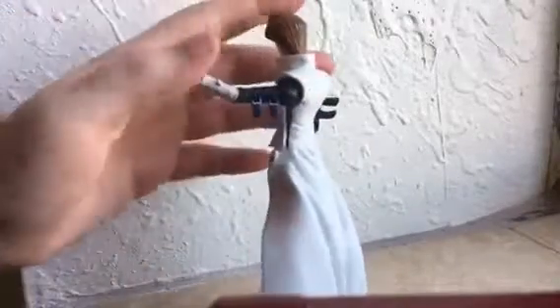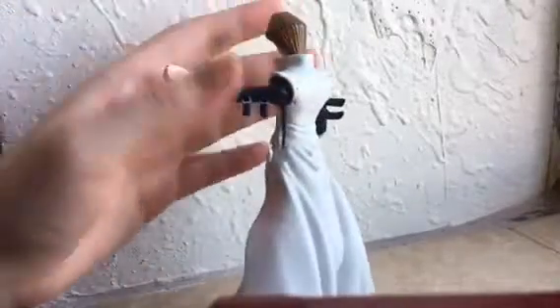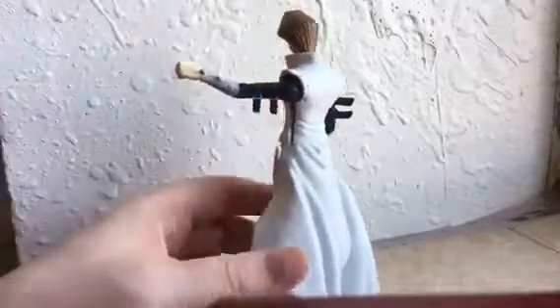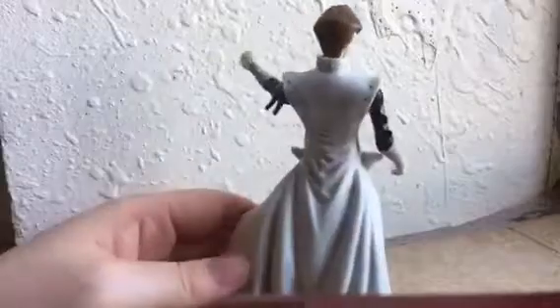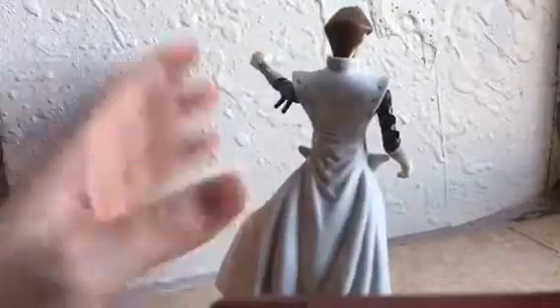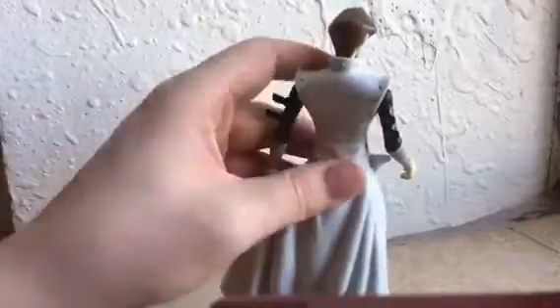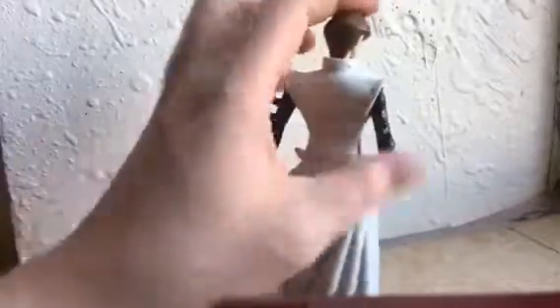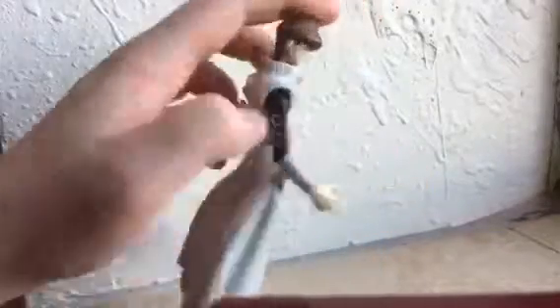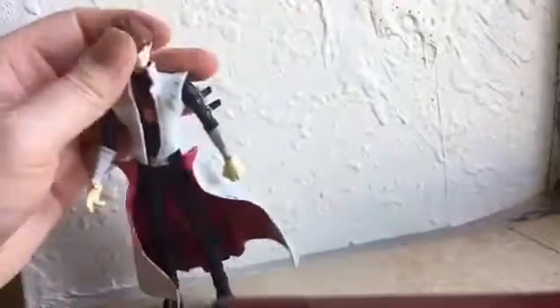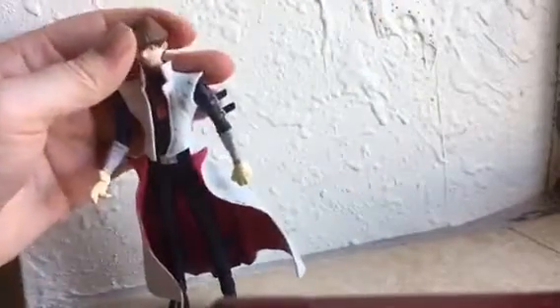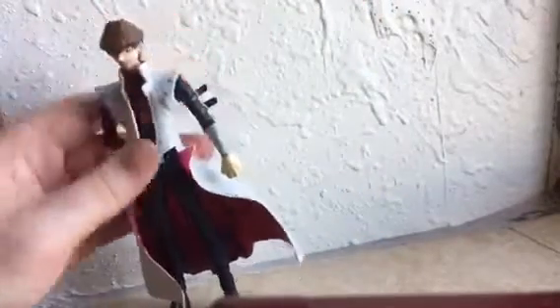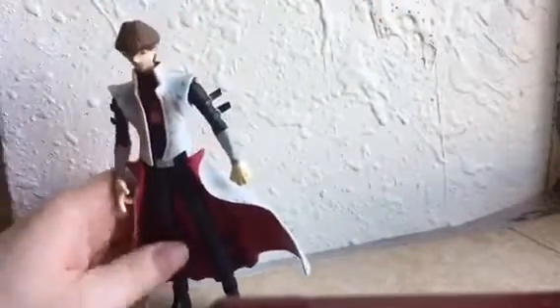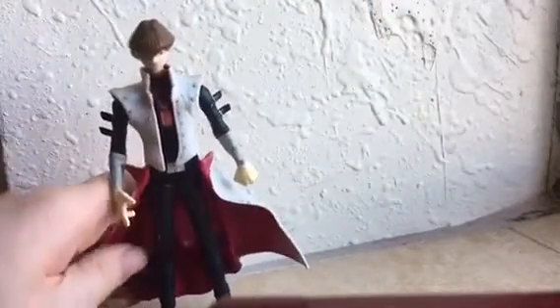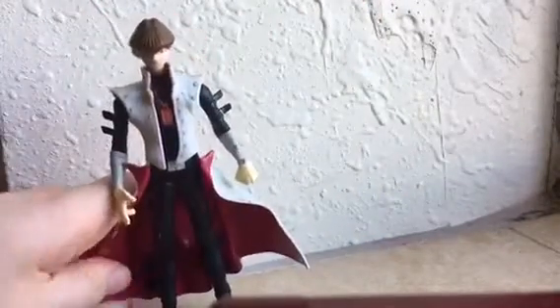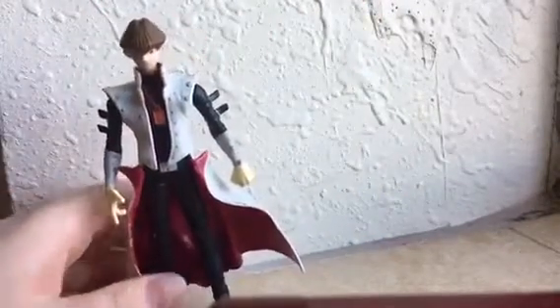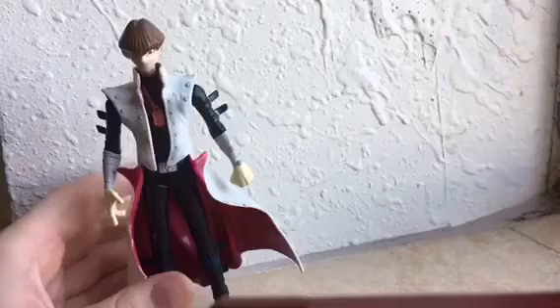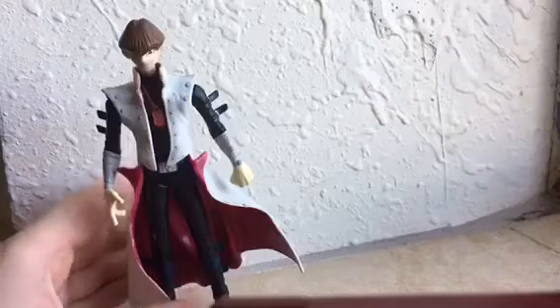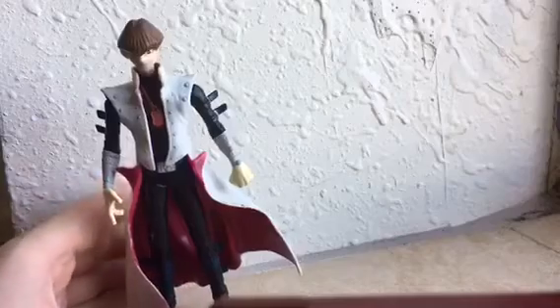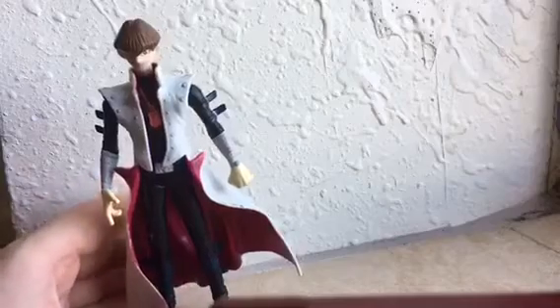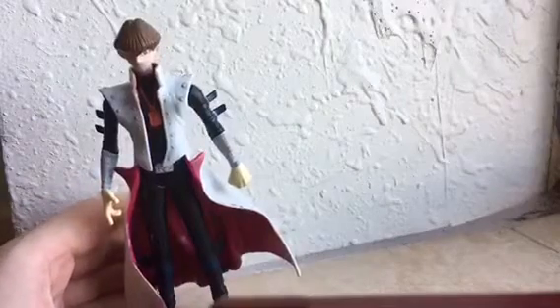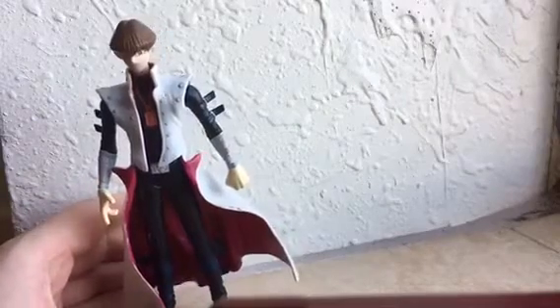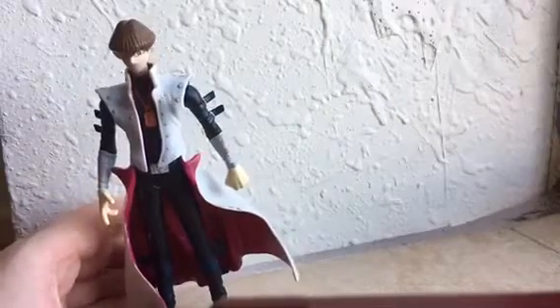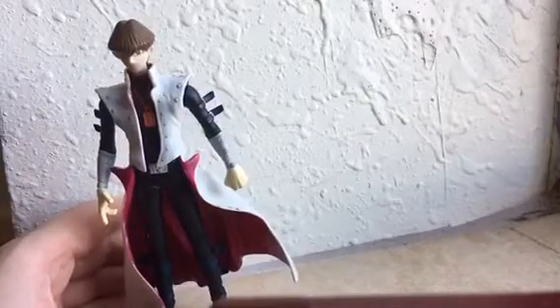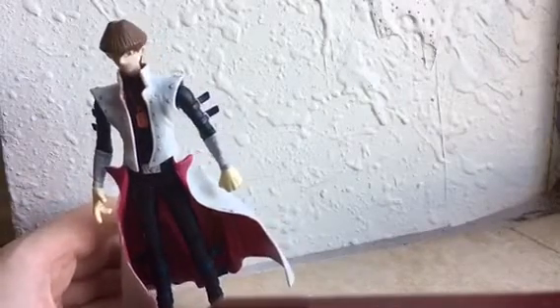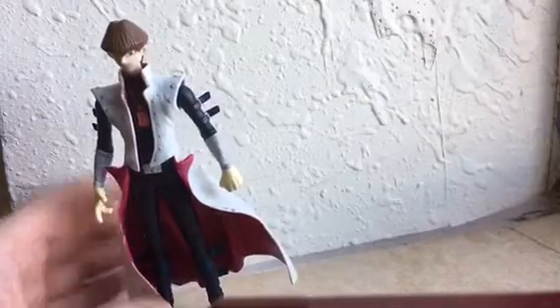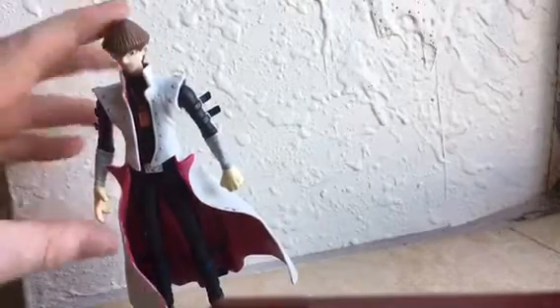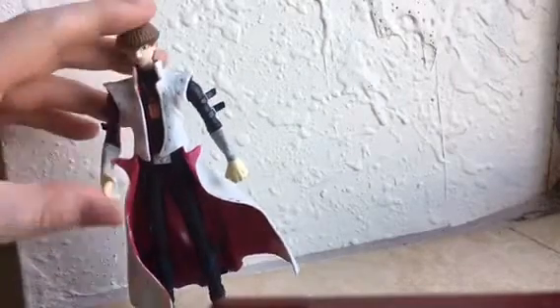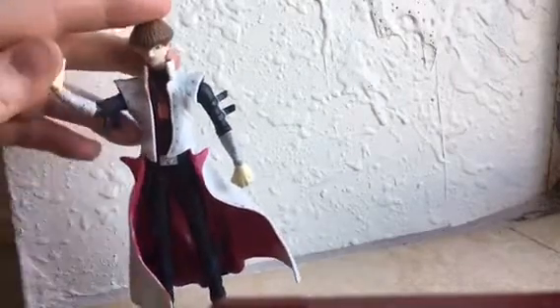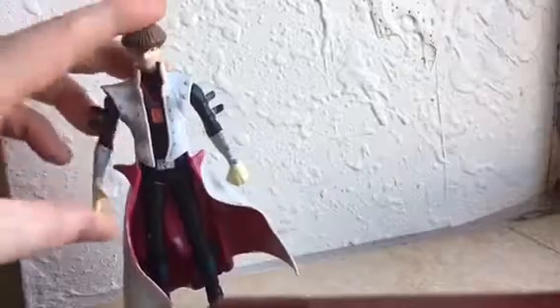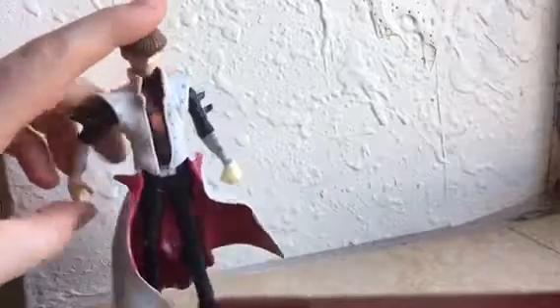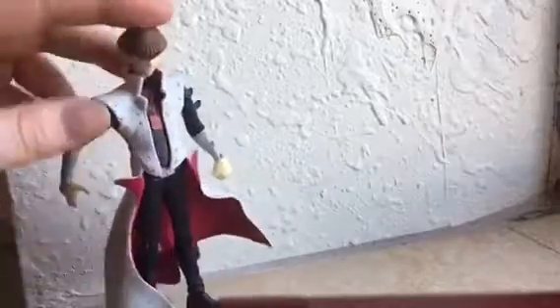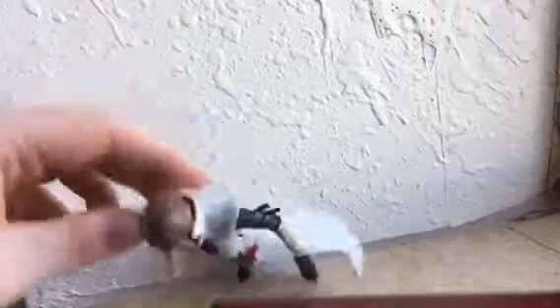This Kaiba figure was released separately and is also available with the Obelisk of Tormentor model set. Same with Merrick — Merrick goes with Raw, and Yugi goes with Slifer. I don't have any of those; I just got this off eBay by itself.